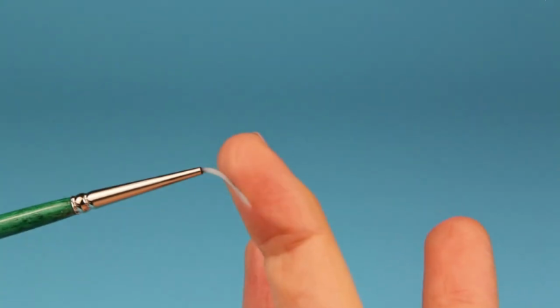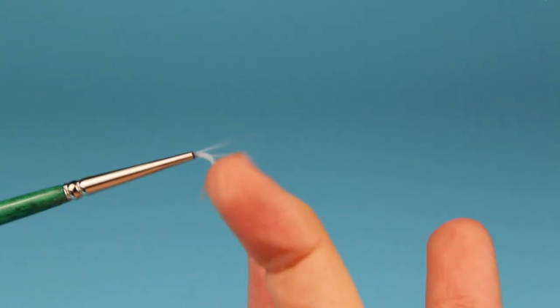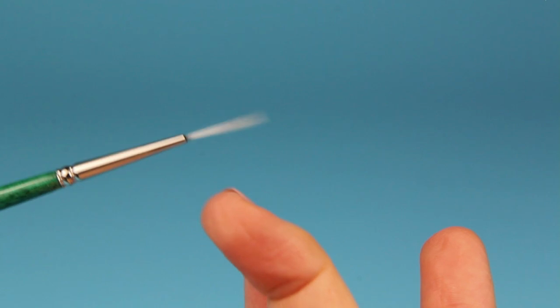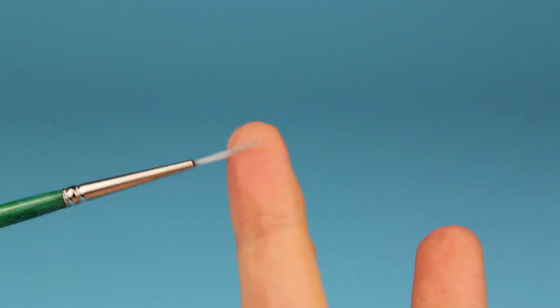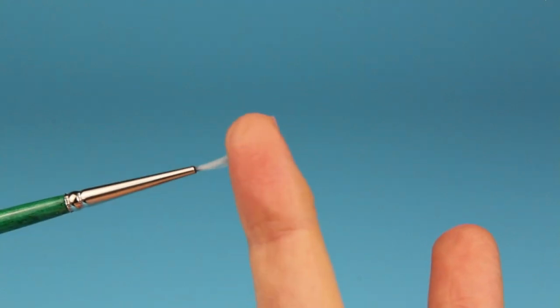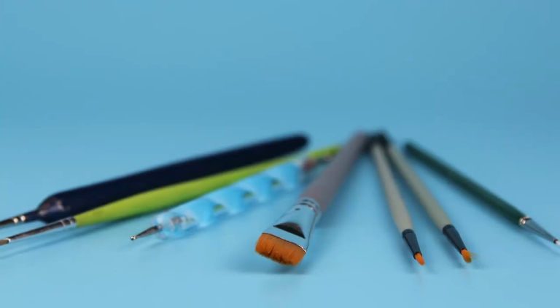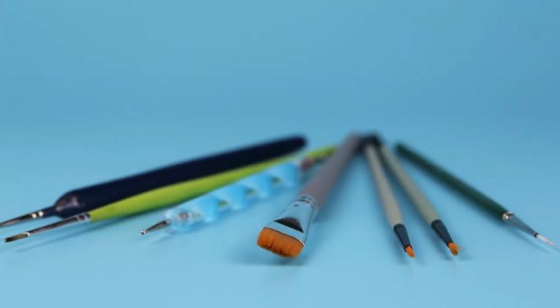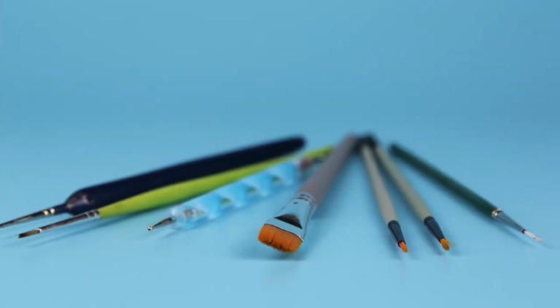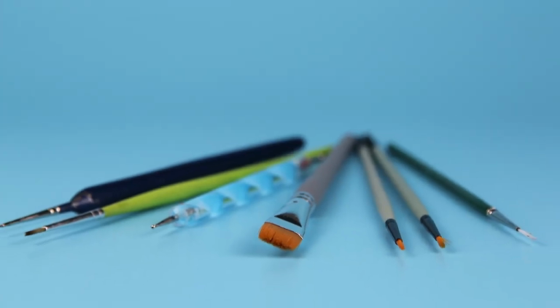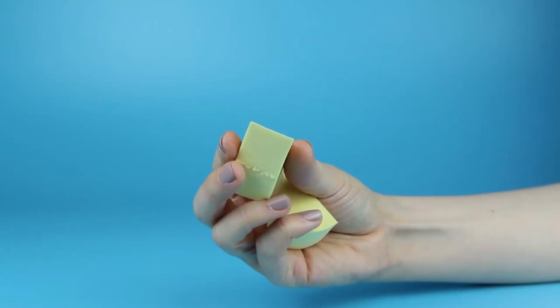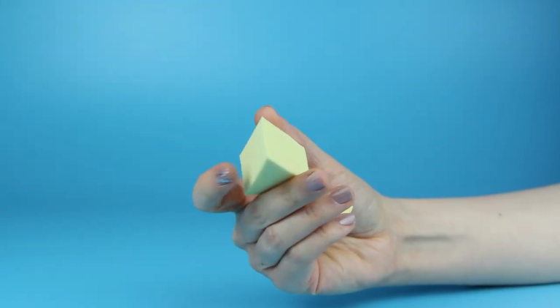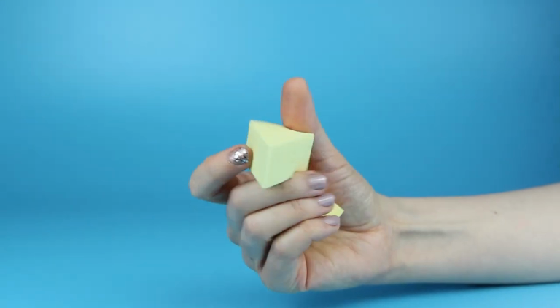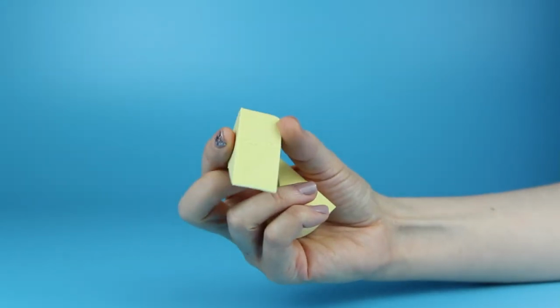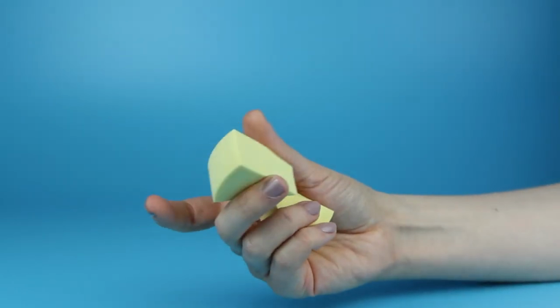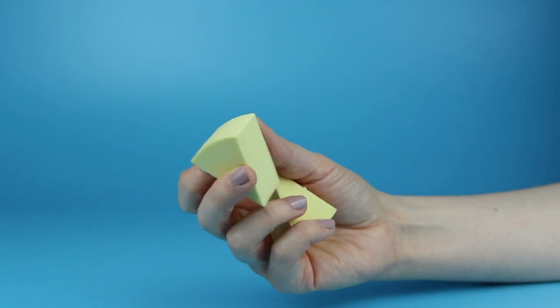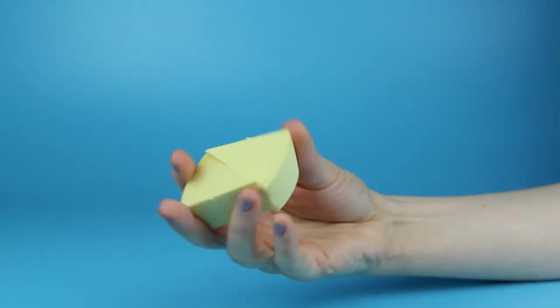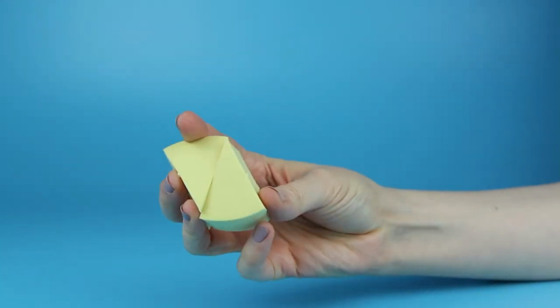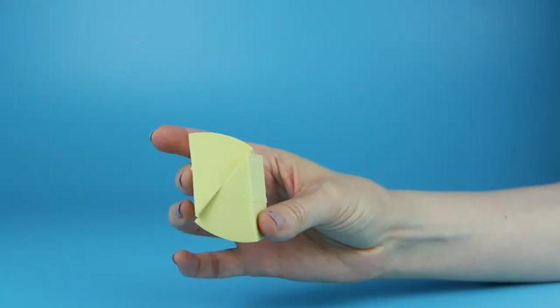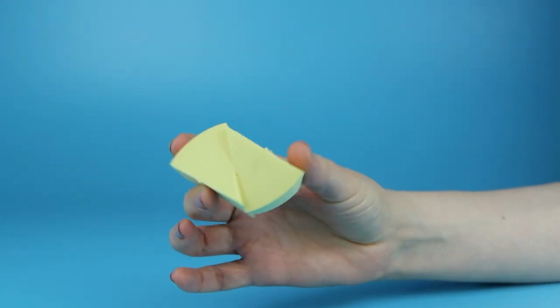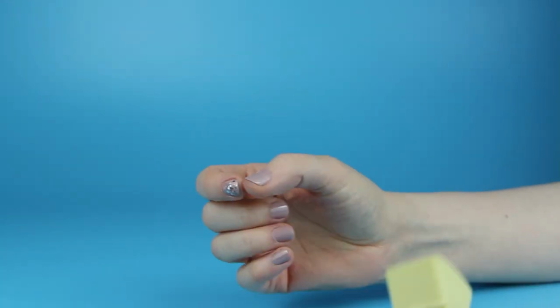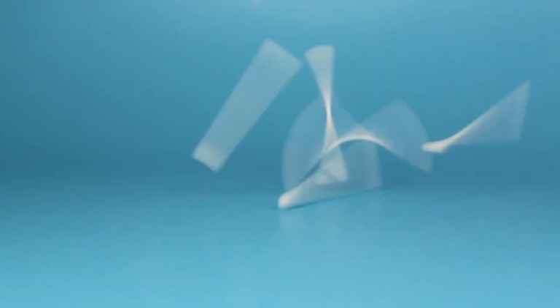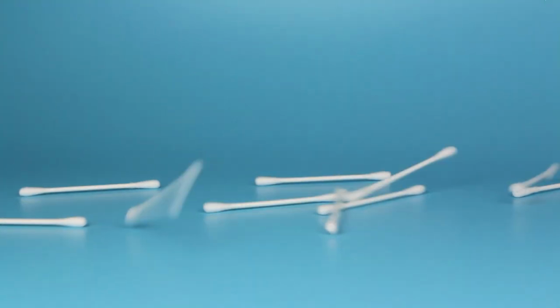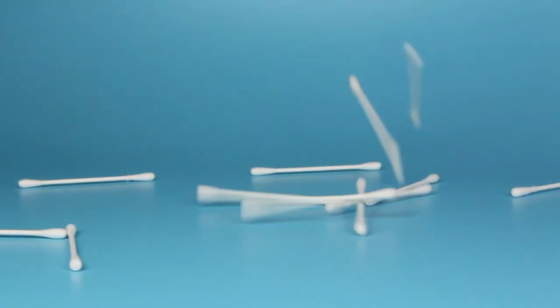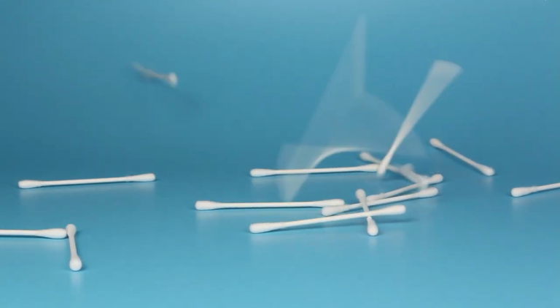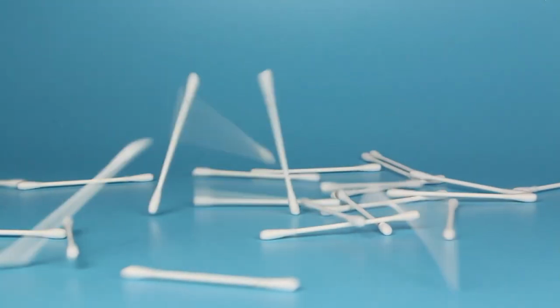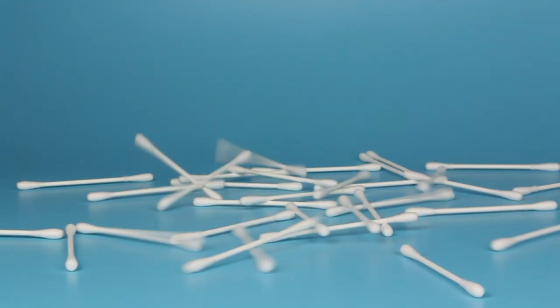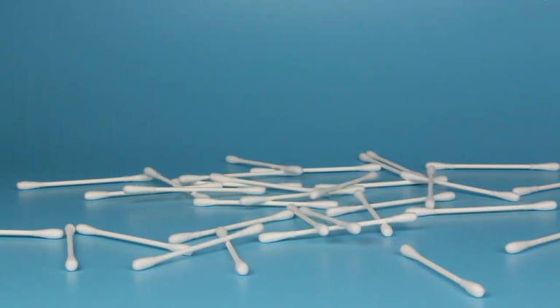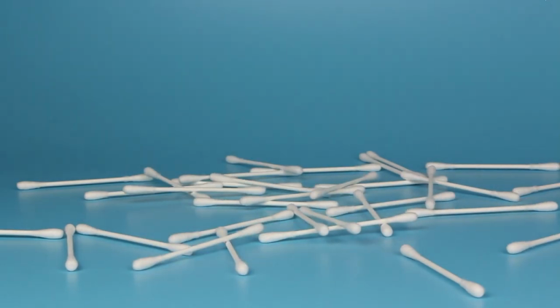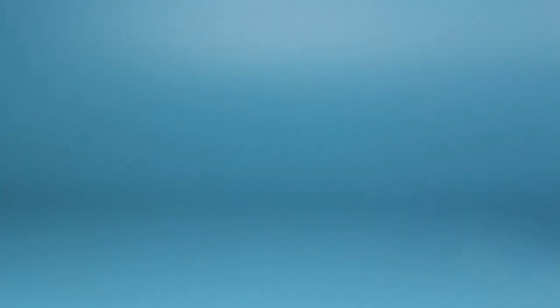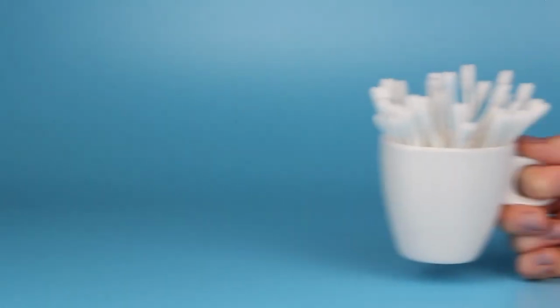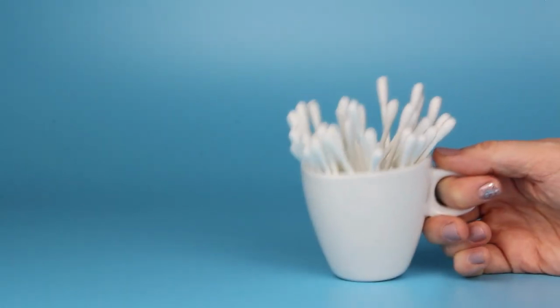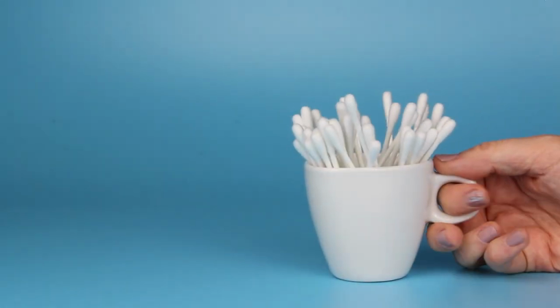I will definitely need to restock my paint brushes soon. Instead of paint brushes, or additionally to paint brushes, you can also use sponges and q-tips. They are great for creating different effects on the mug. You can also use them for cleaning up any mistakes.